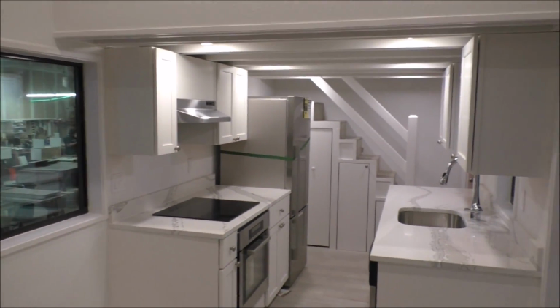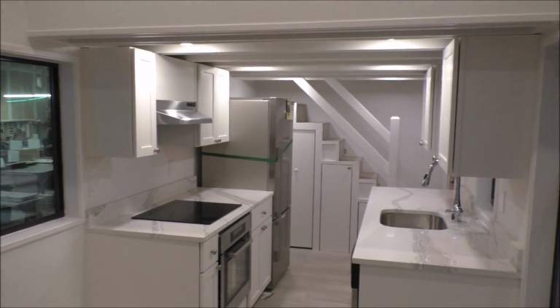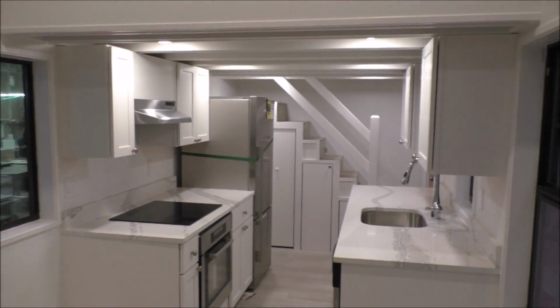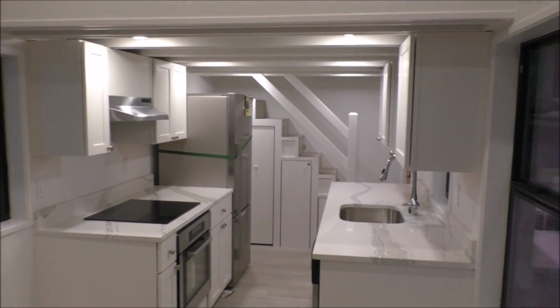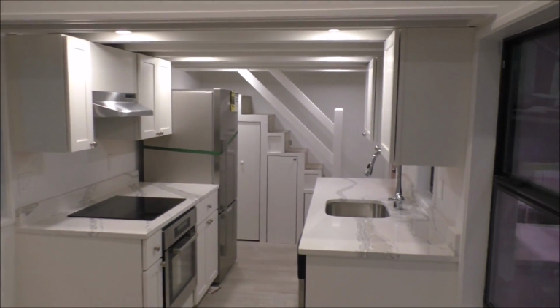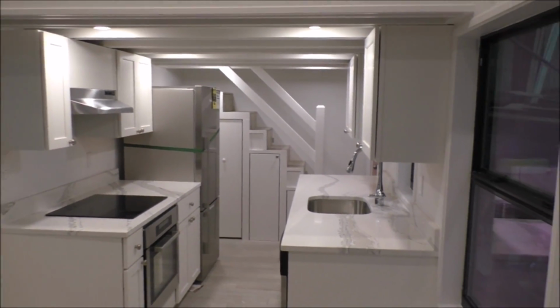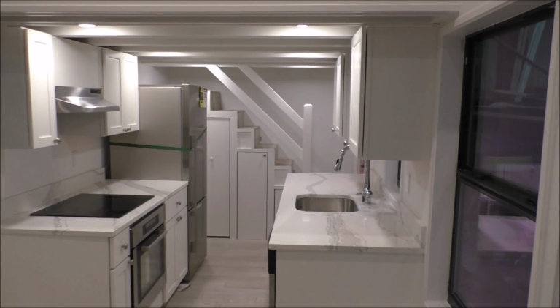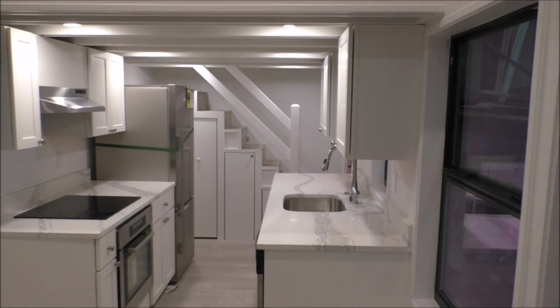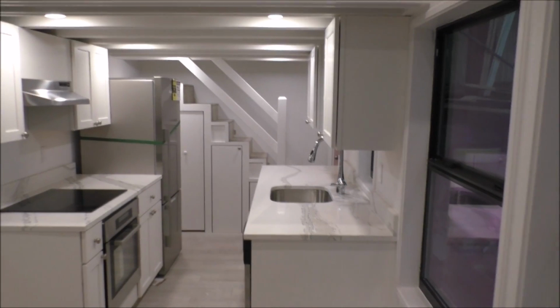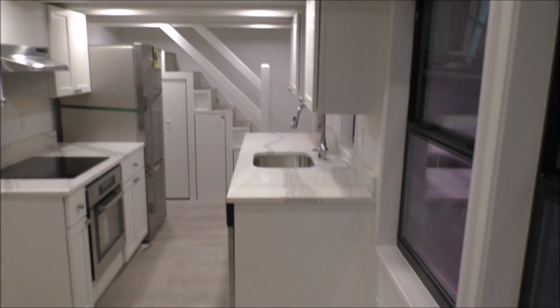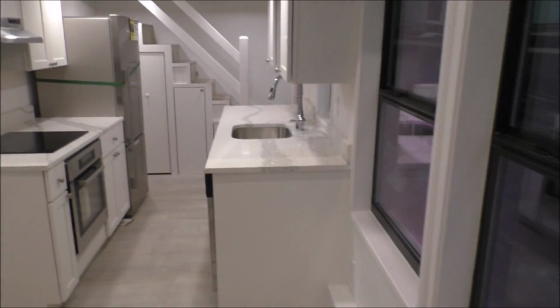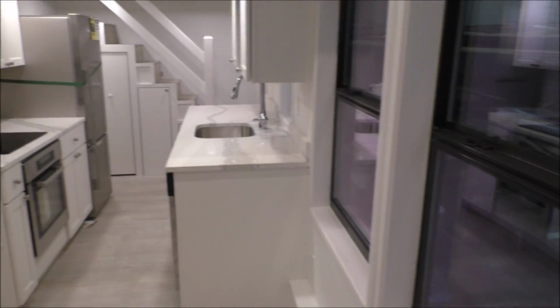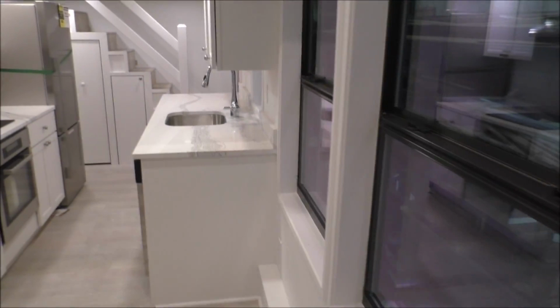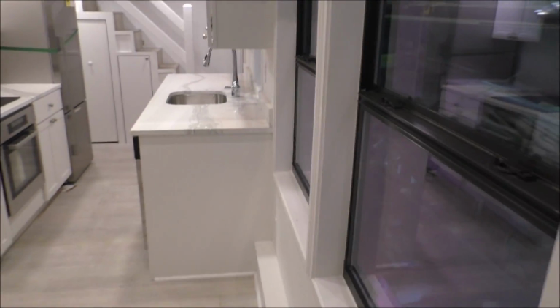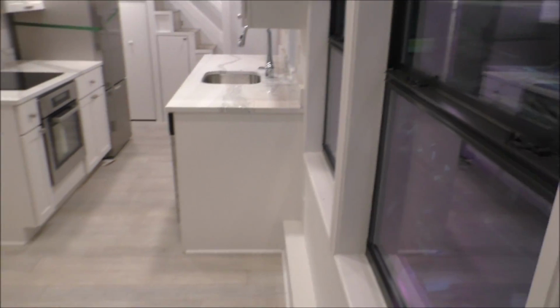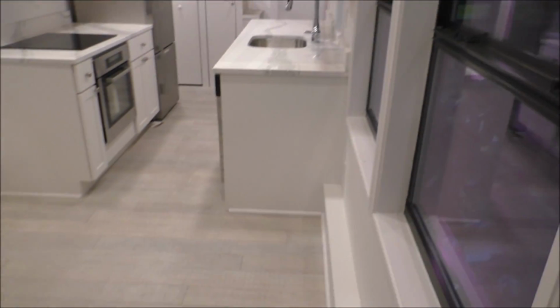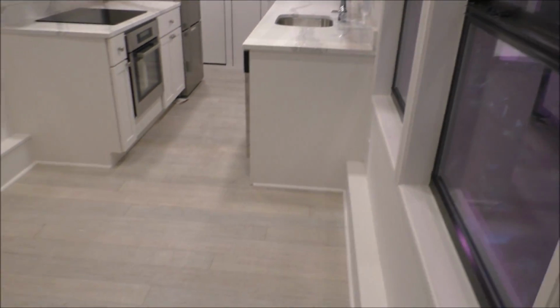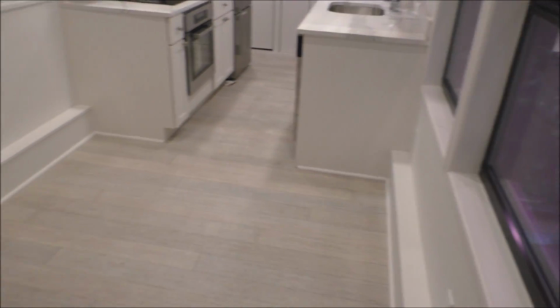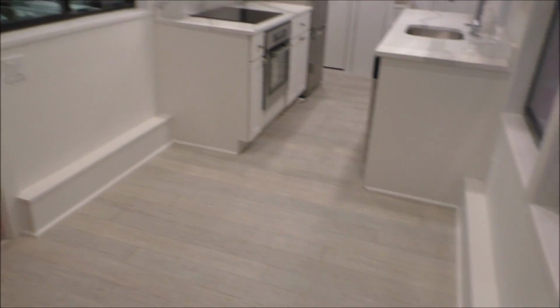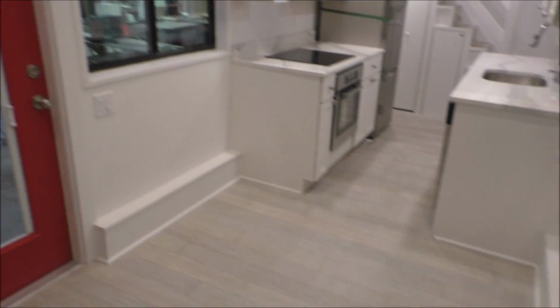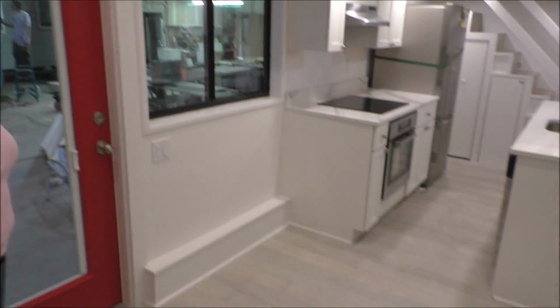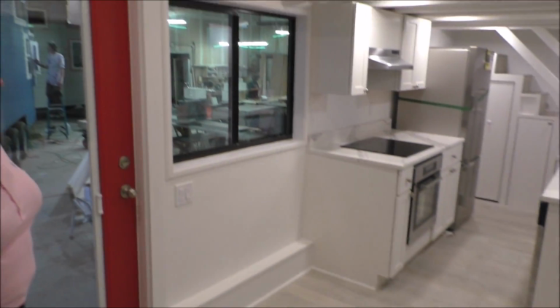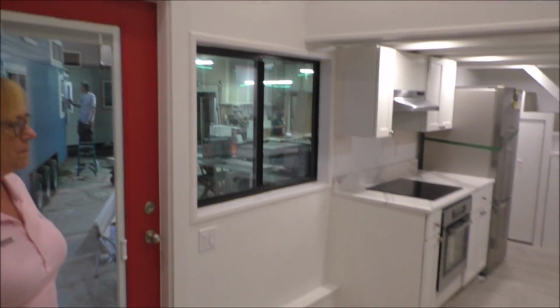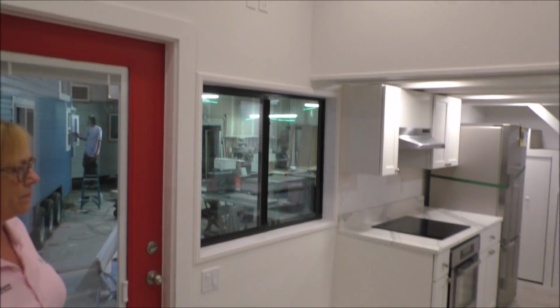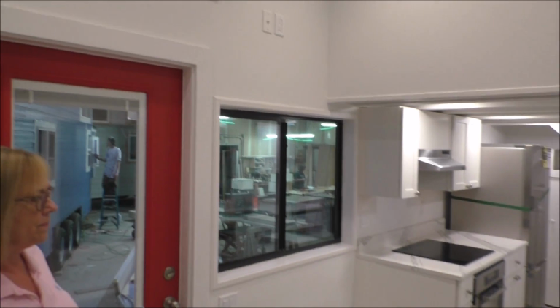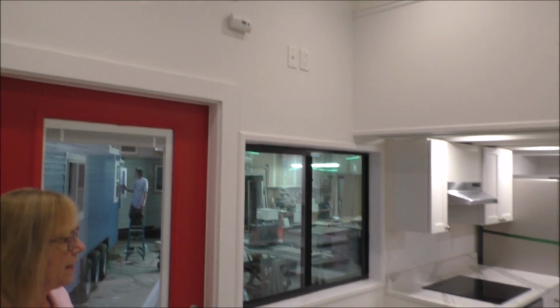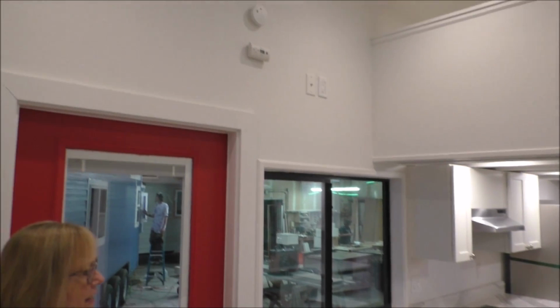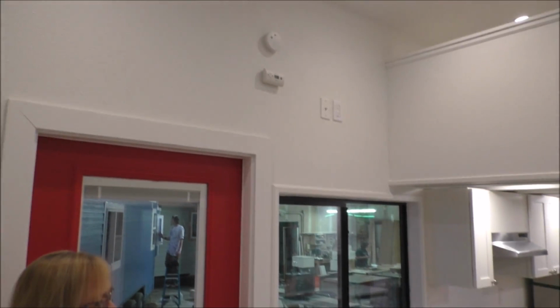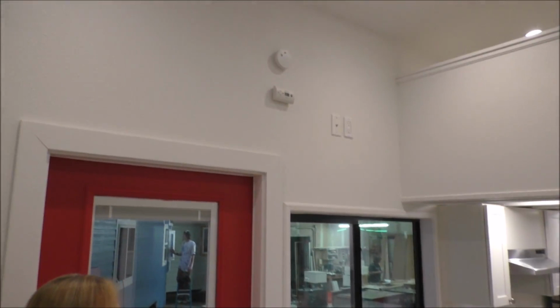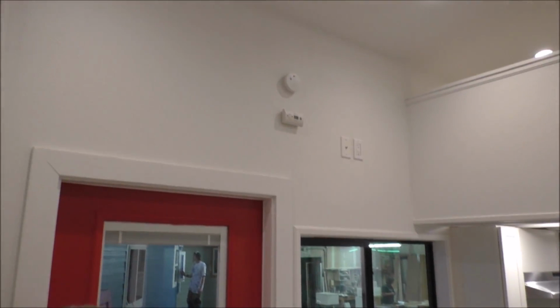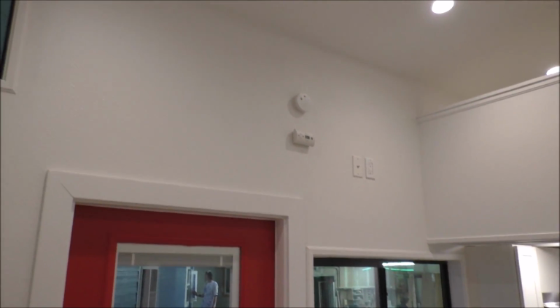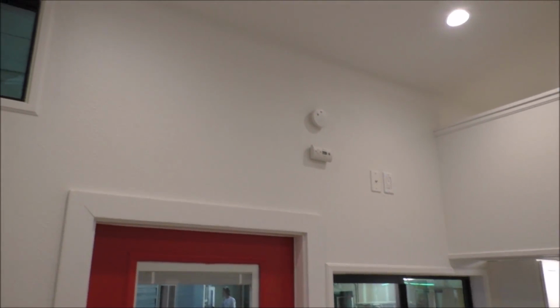Welcome to the spacious living room. We have enough room for a full size sofa in here. Next to it, we have a gourmet kitchen.